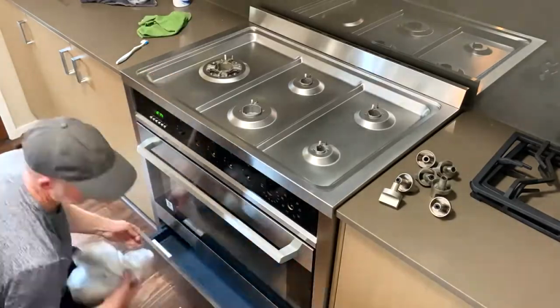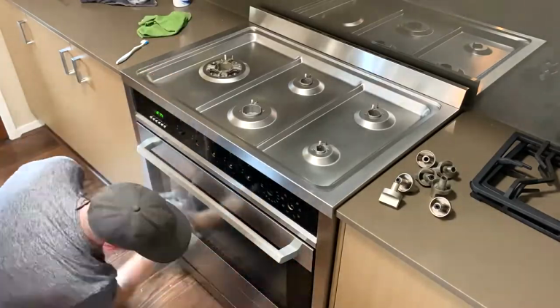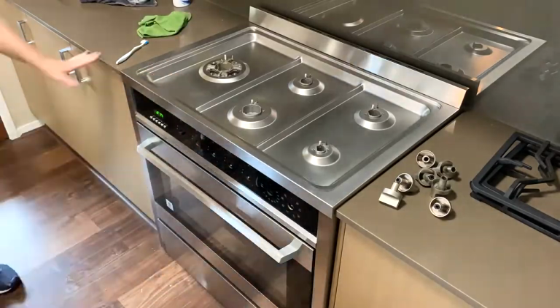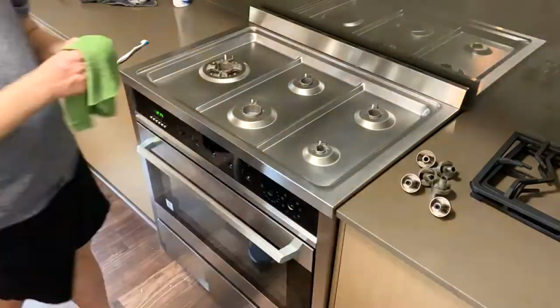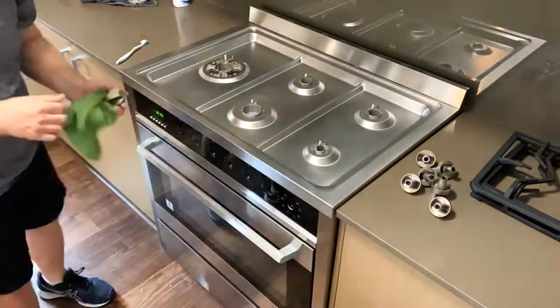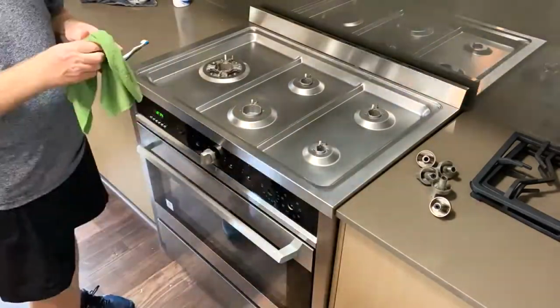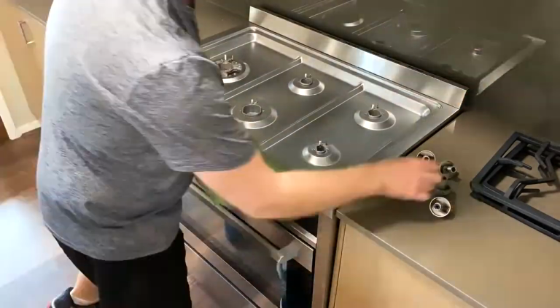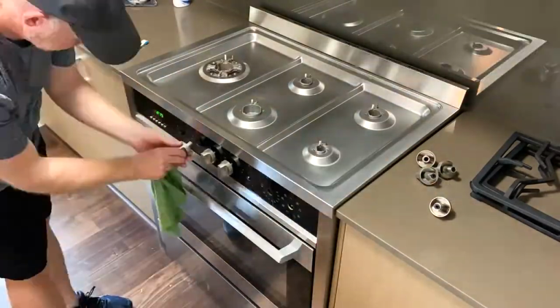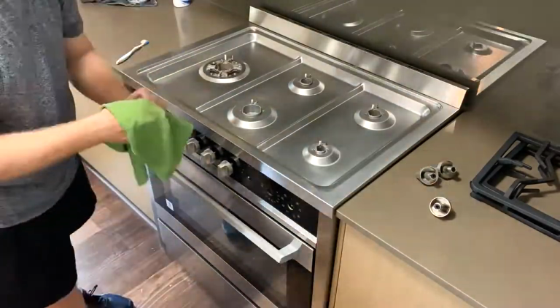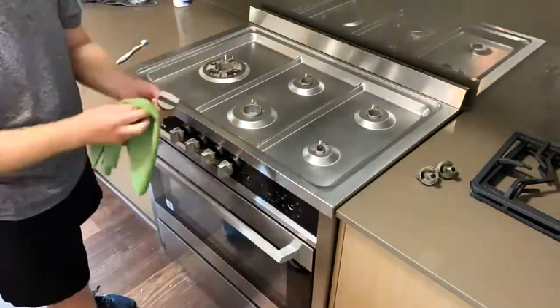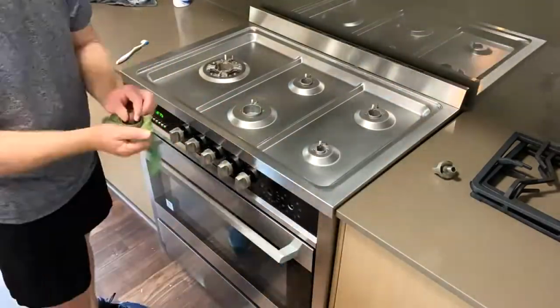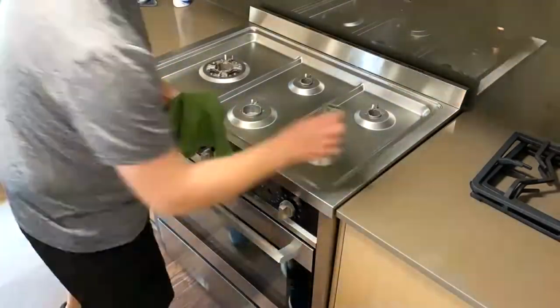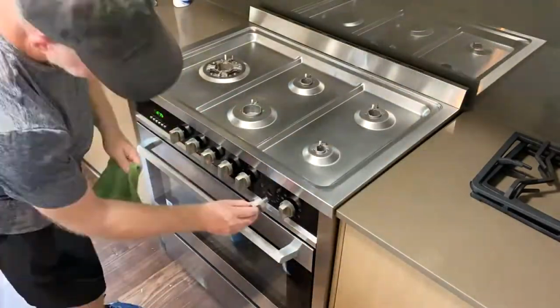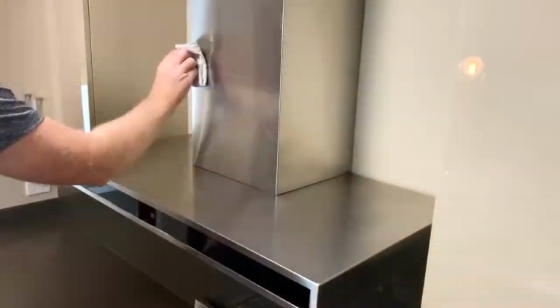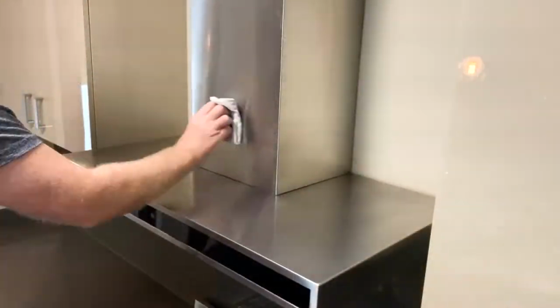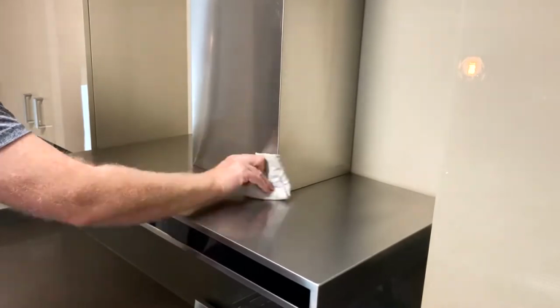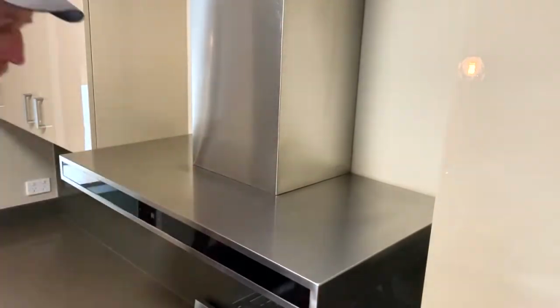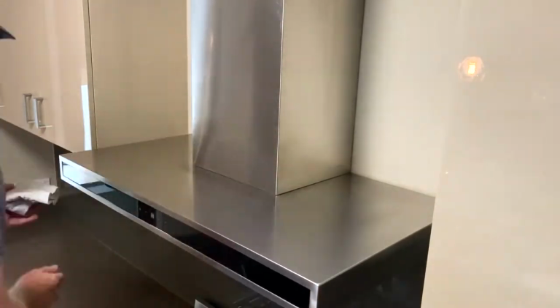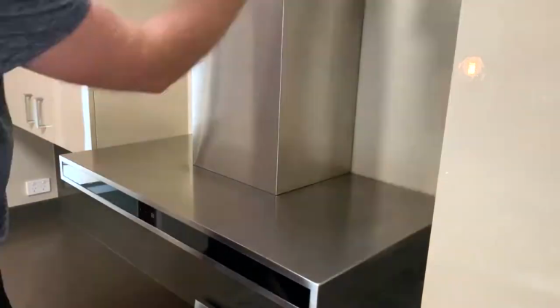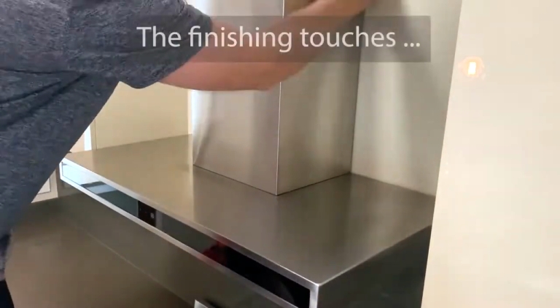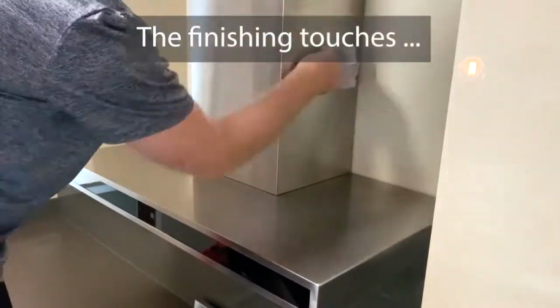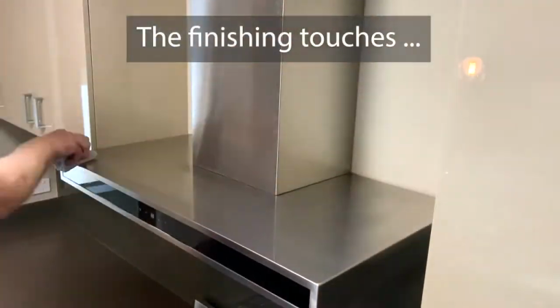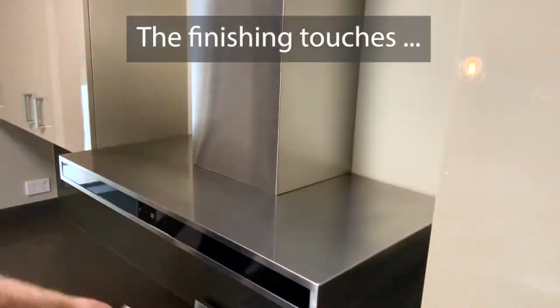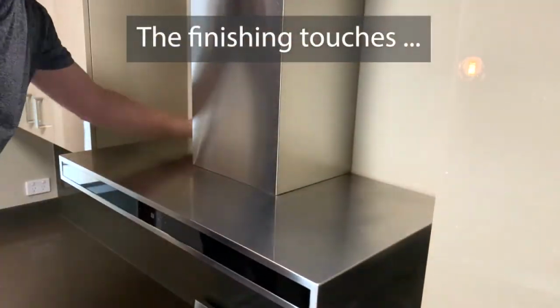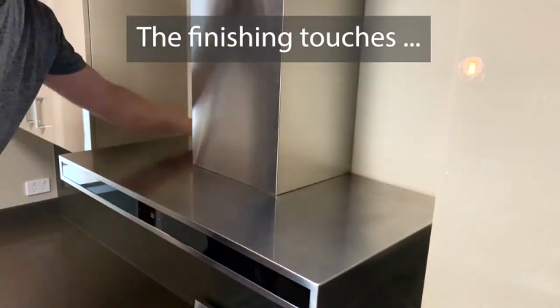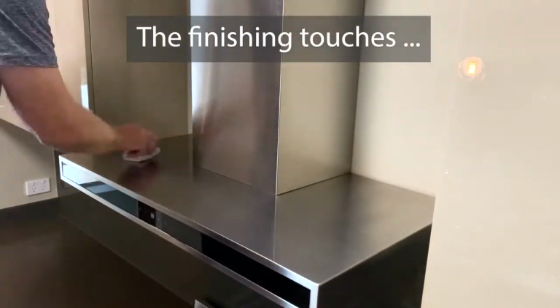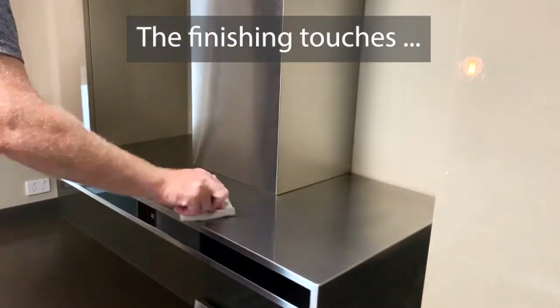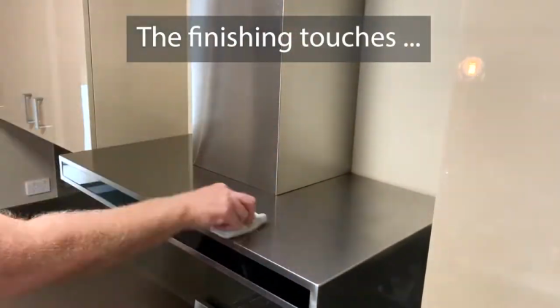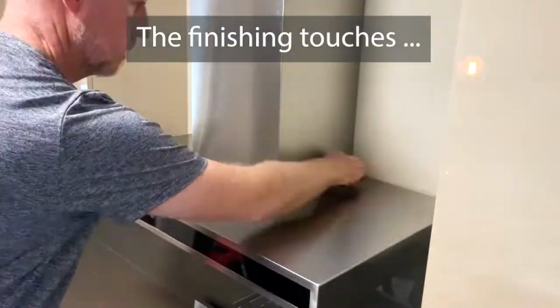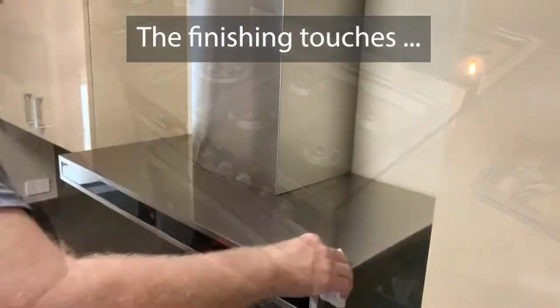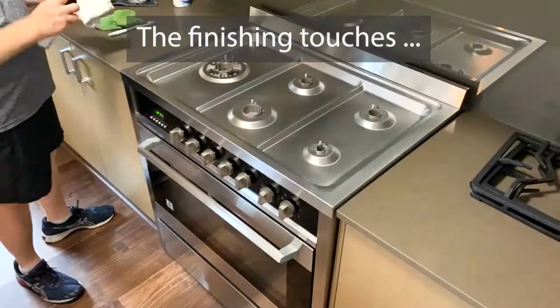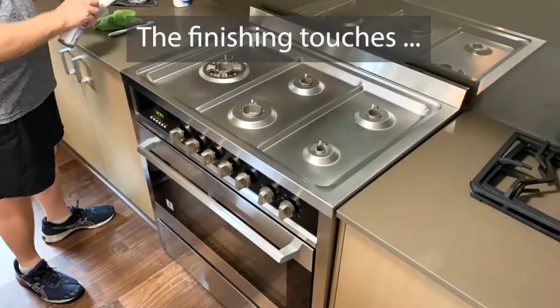As we get closer to the end, it's really important that you focus on the finishing touches. You've got to make sure things are sparkly and get them all looking great.